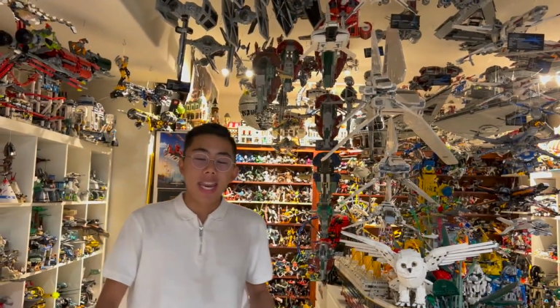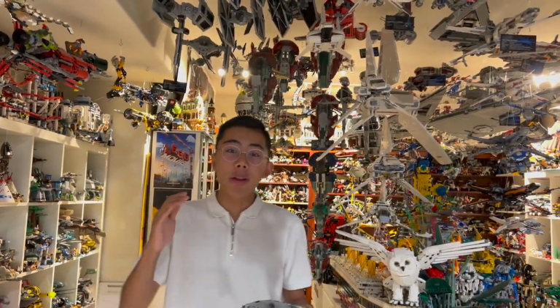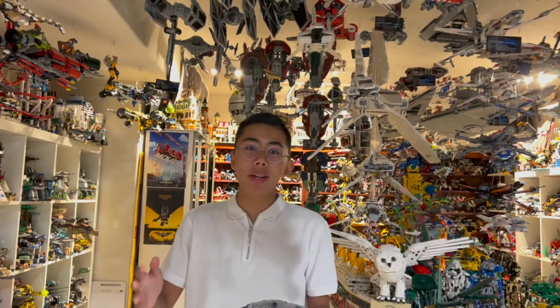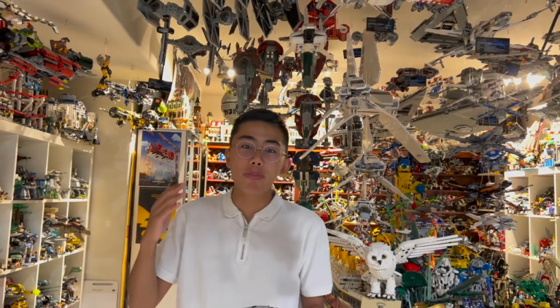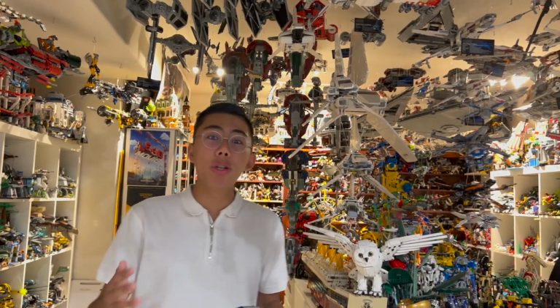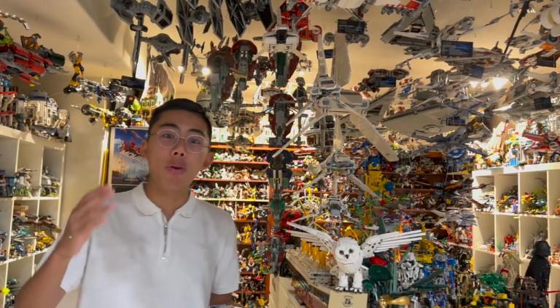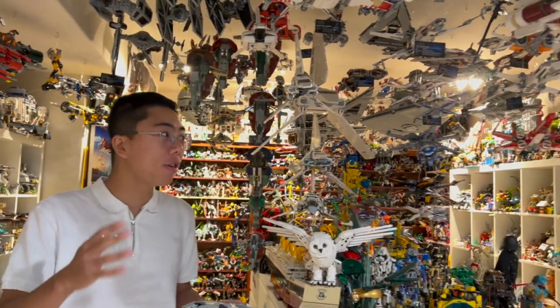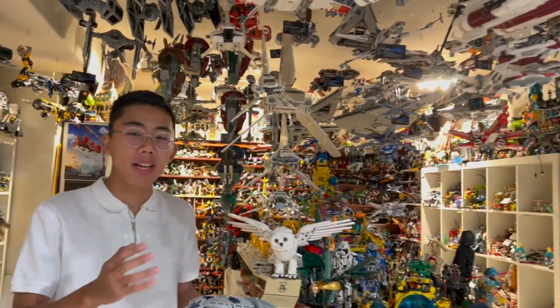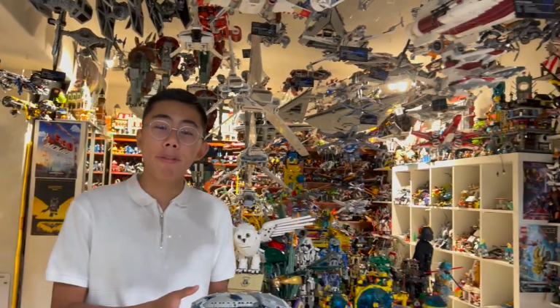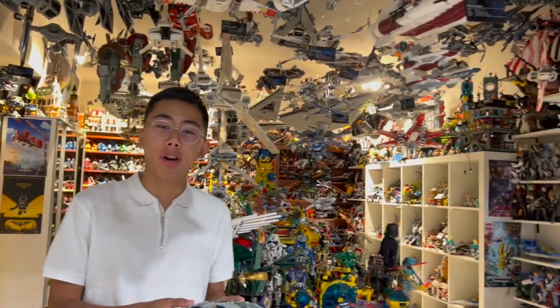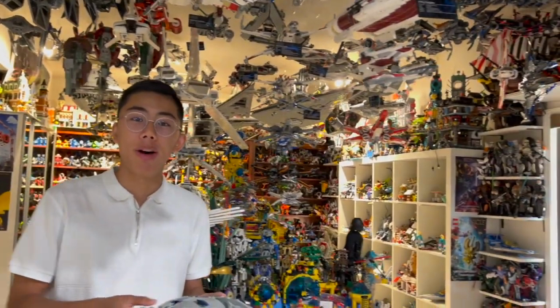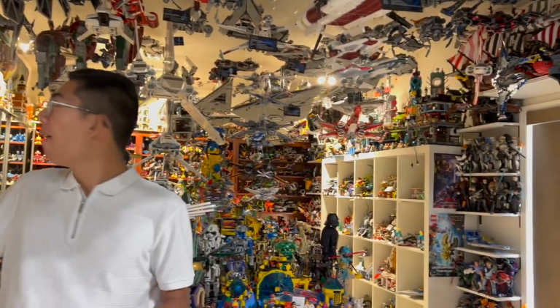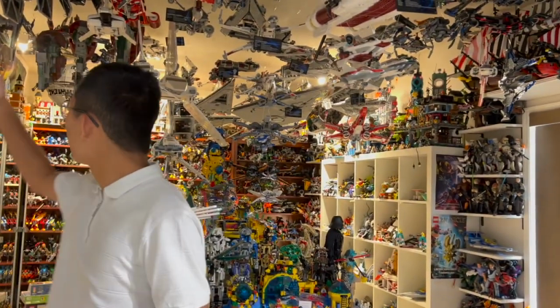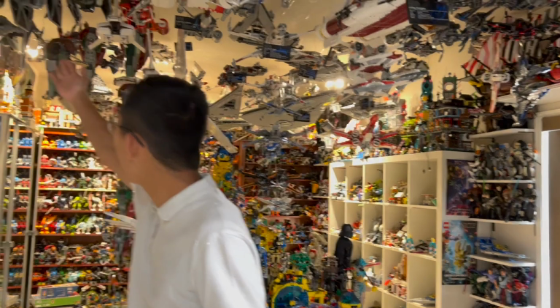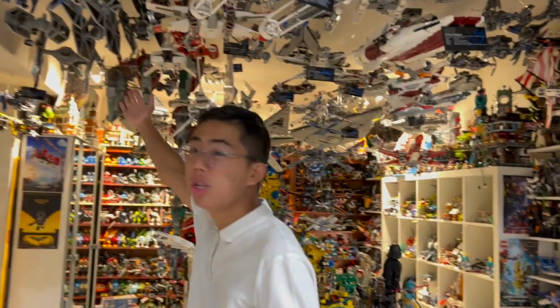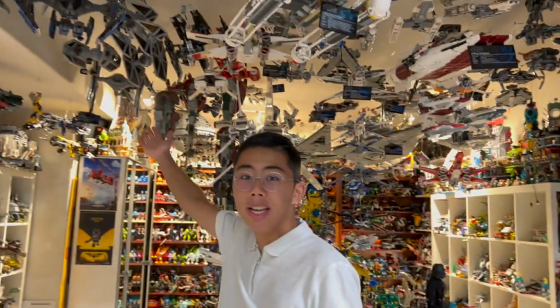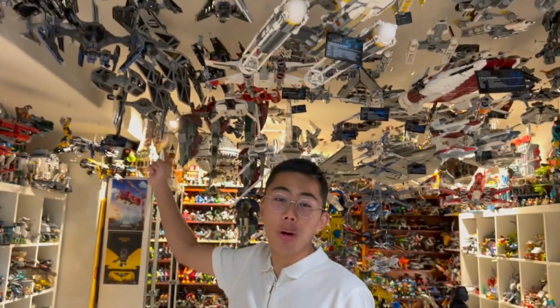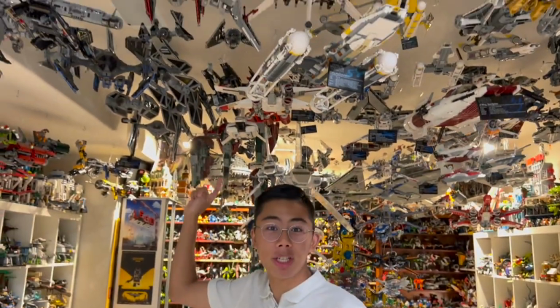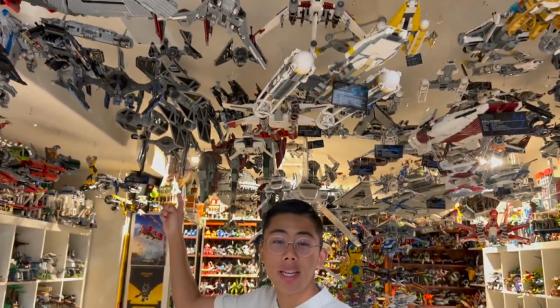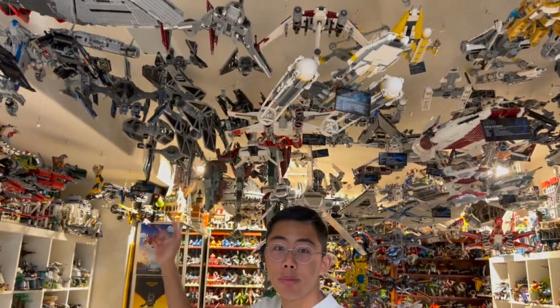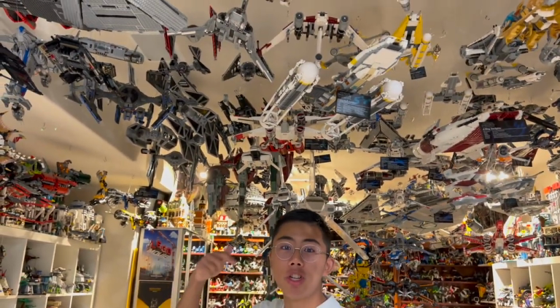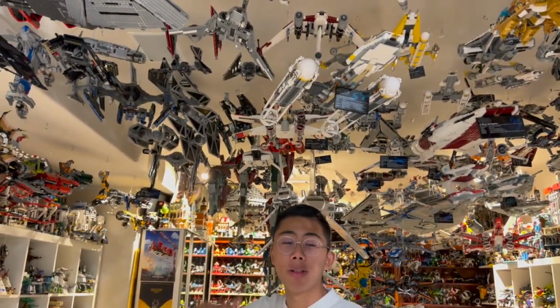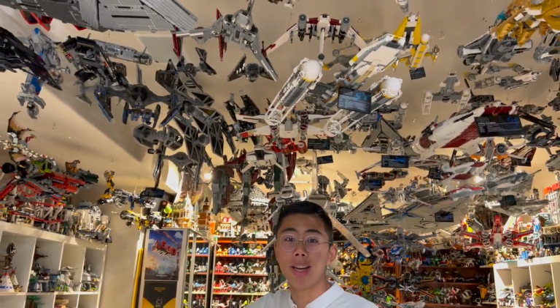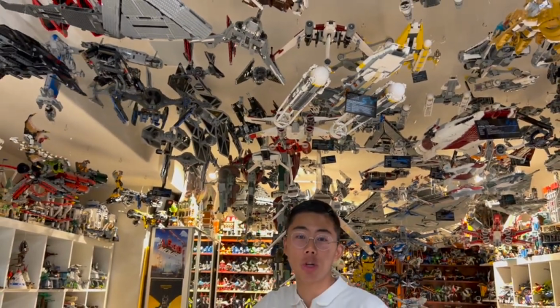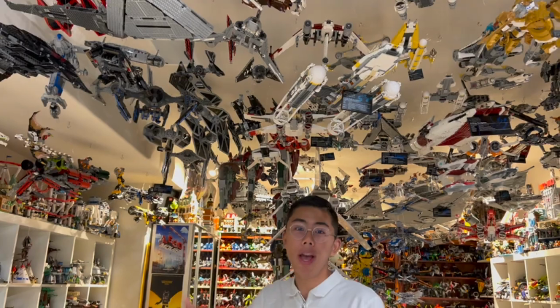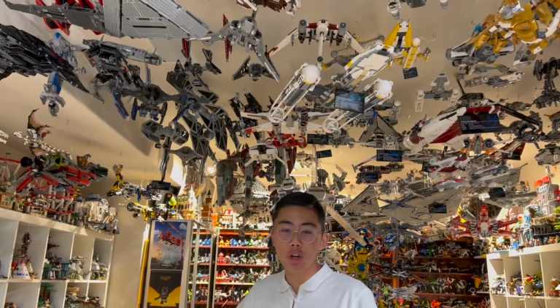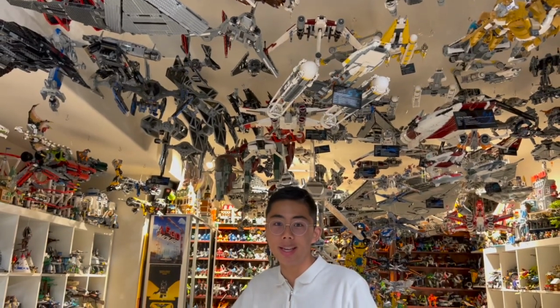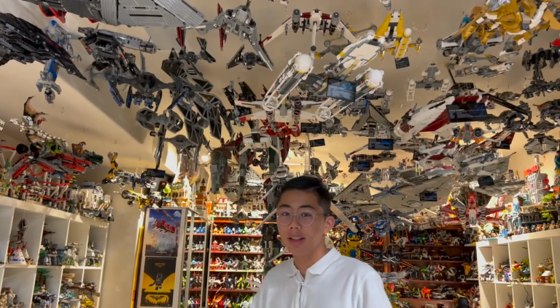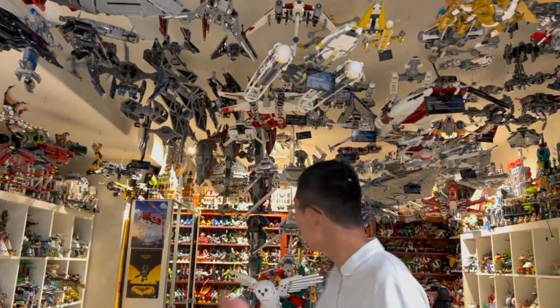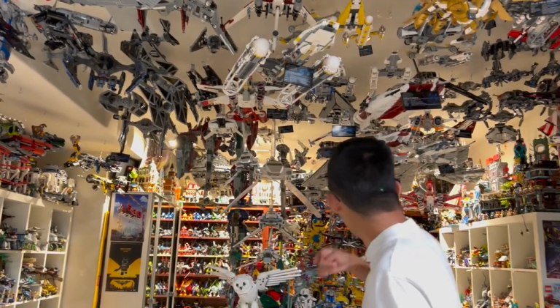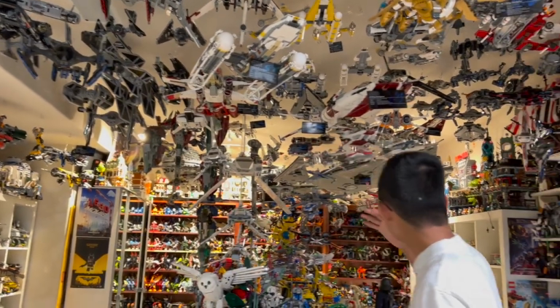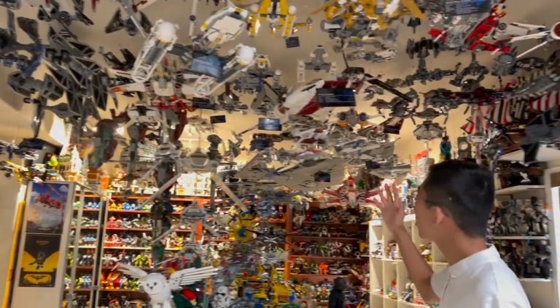Throughout the series, it is my goal to review every single BrickVault Star Wars model. From all the TIE fighters, which you can see up here — we actually started with the TIE Brood, you can check that out linked in the description below. It should be in the same playlist as this, as well as some other stuff.